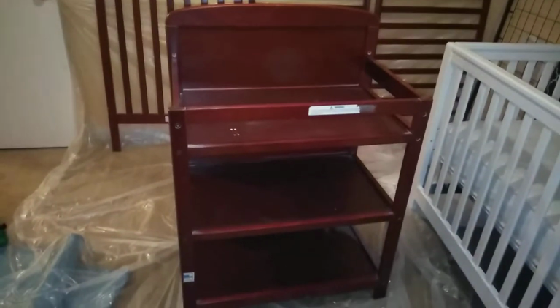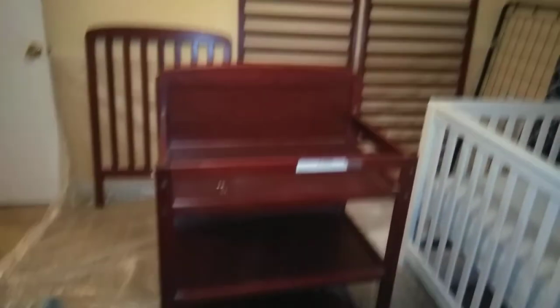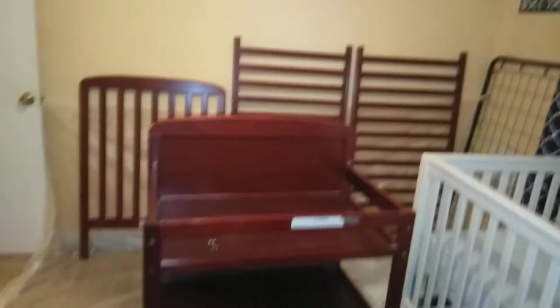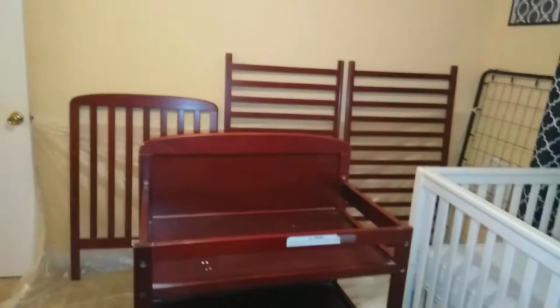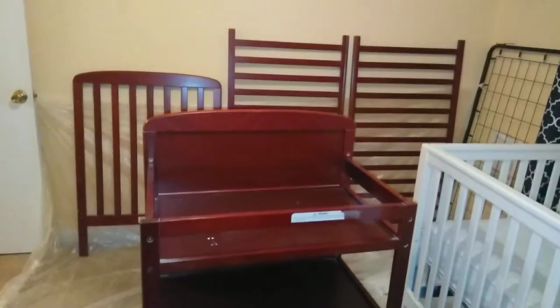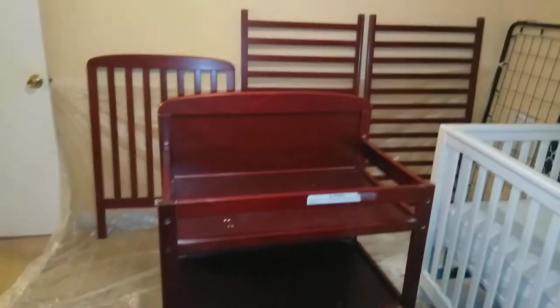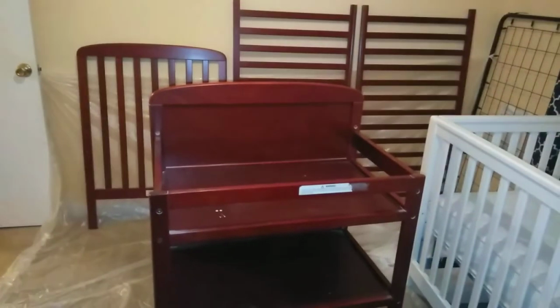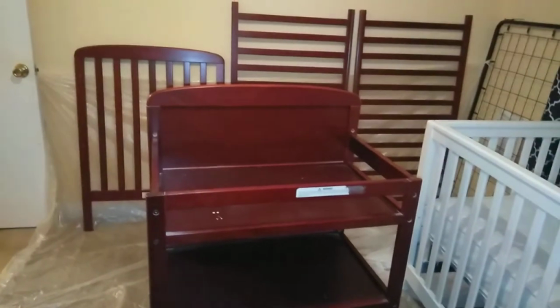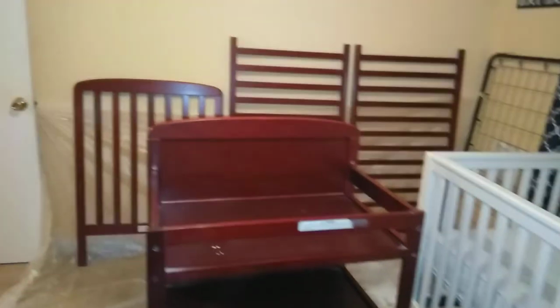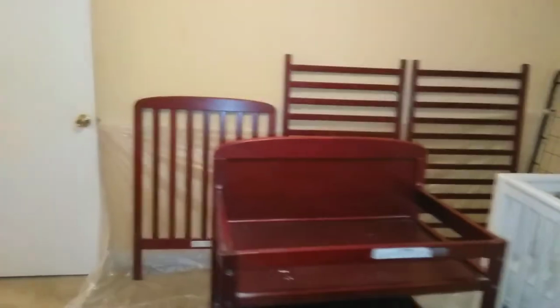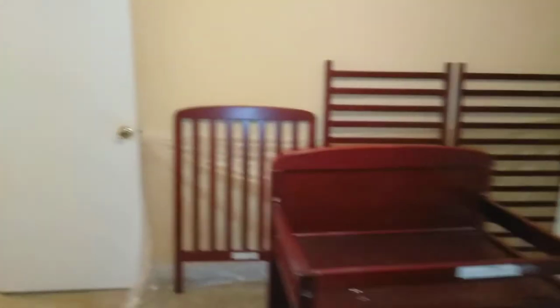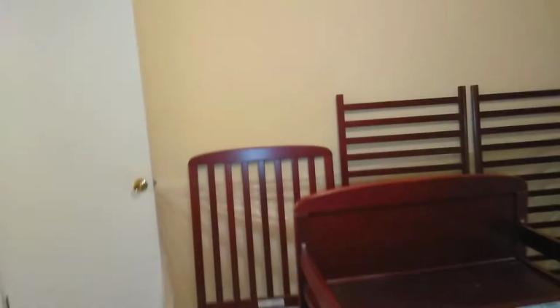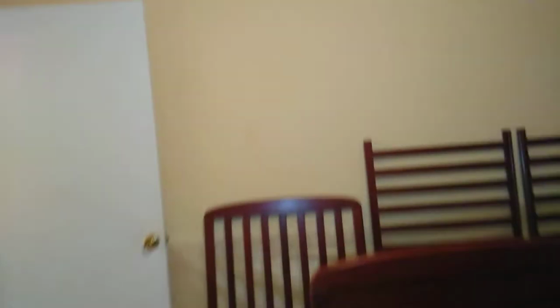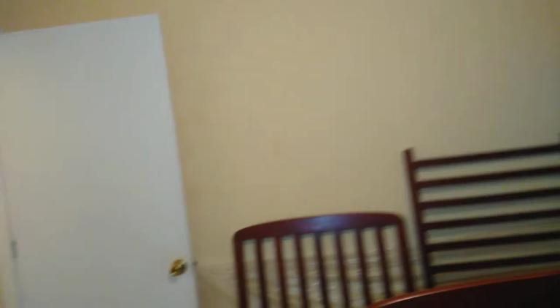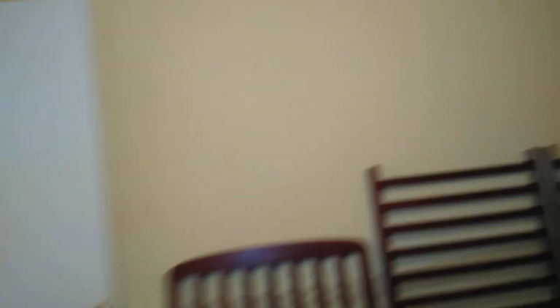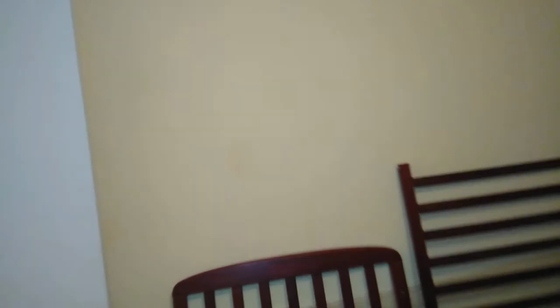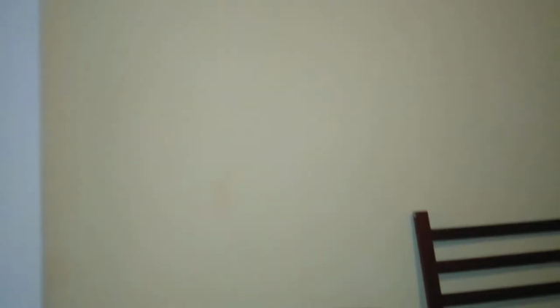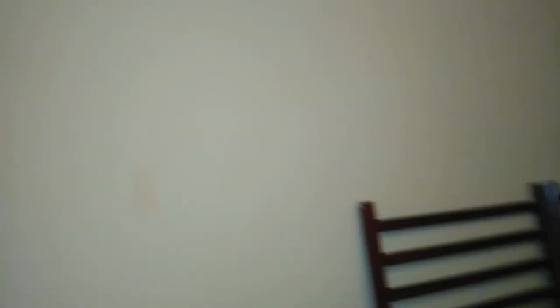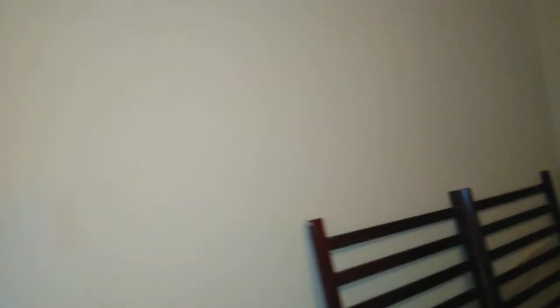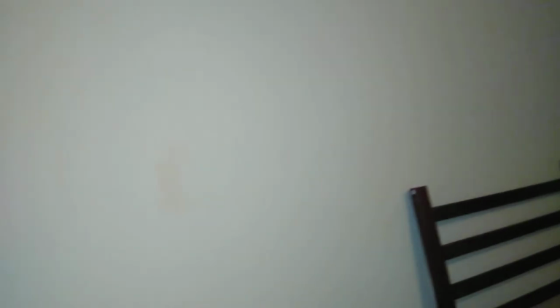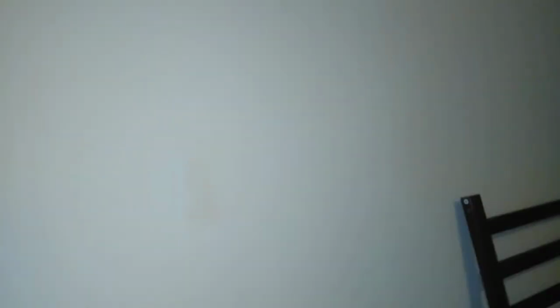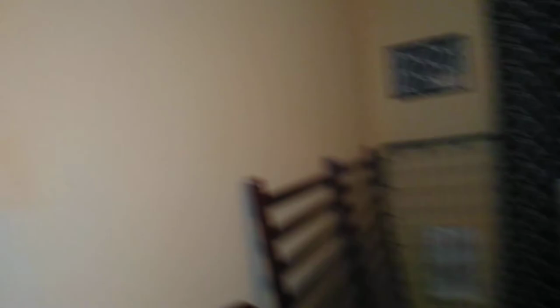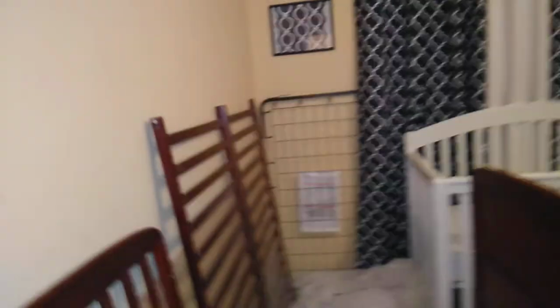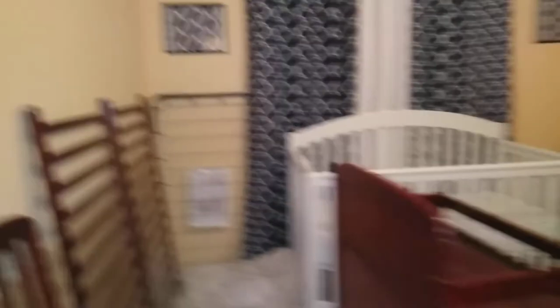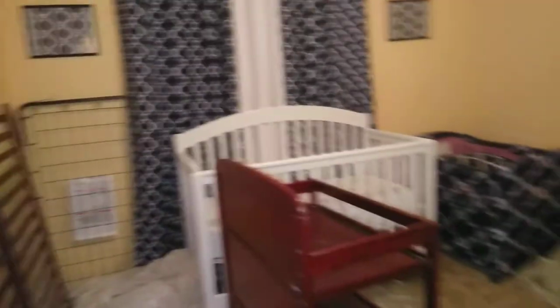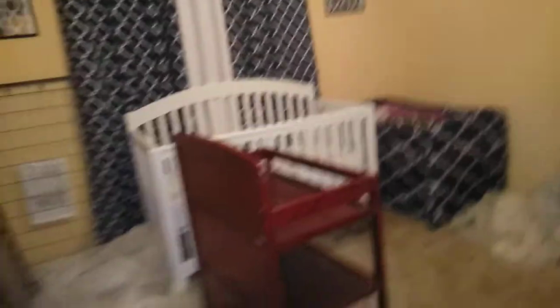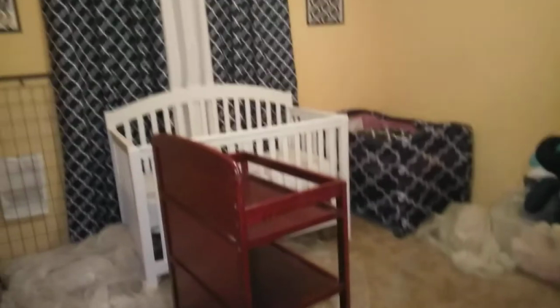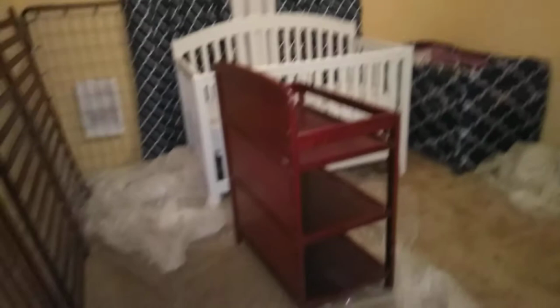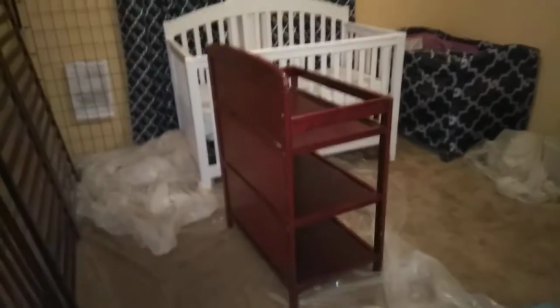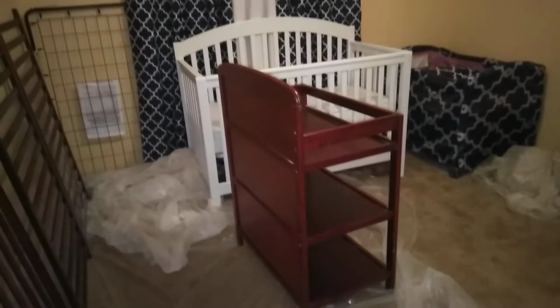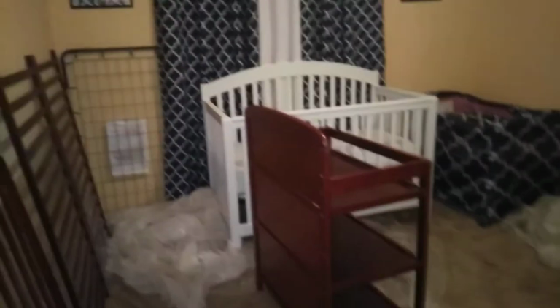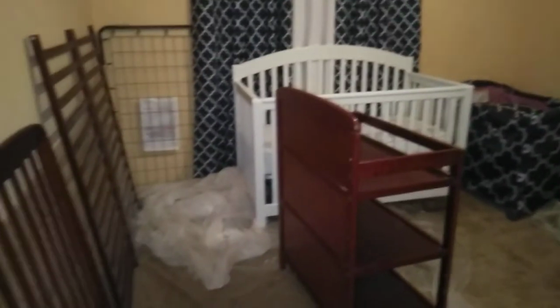I want it done by the weekend so that I can at least get the baby's nursery put together by Saturday. I'm working again on Sunday, so I want to try to have it done before then.